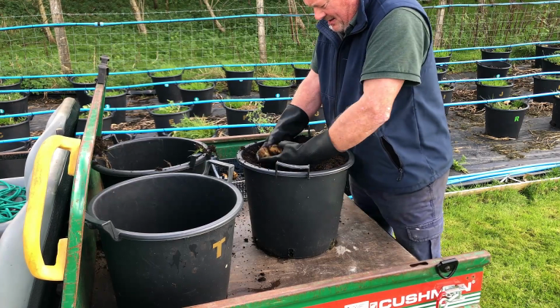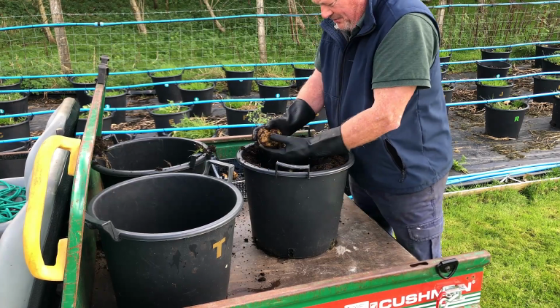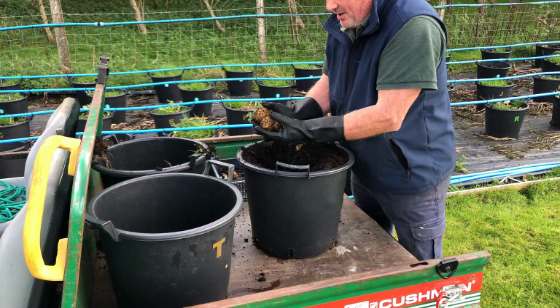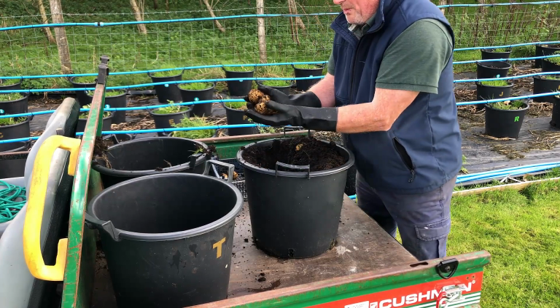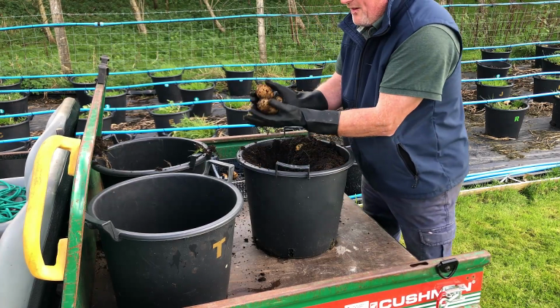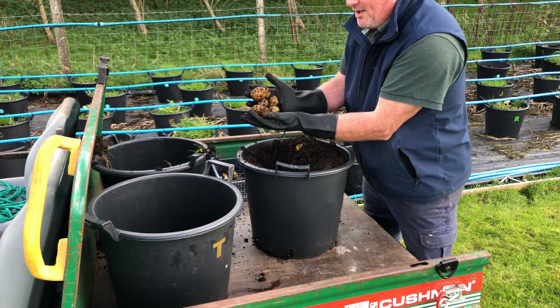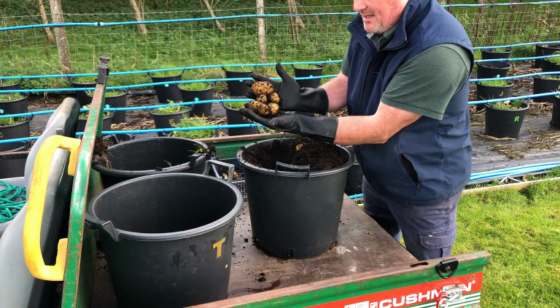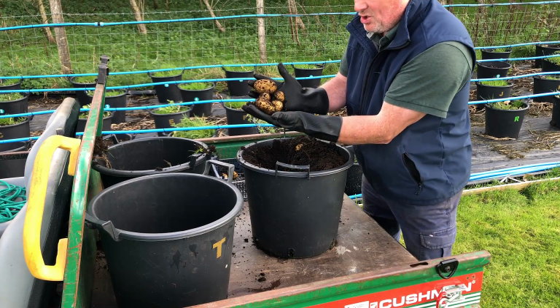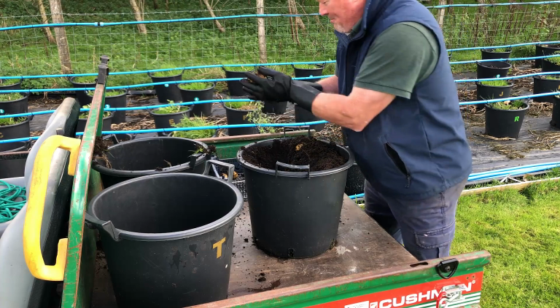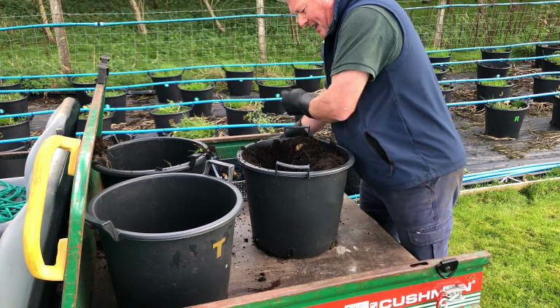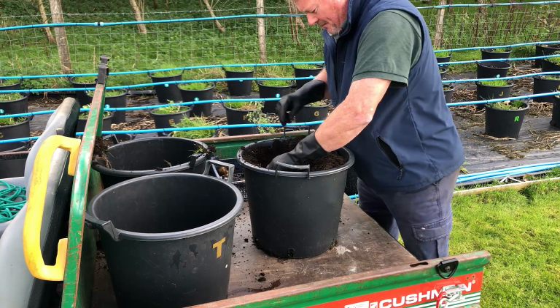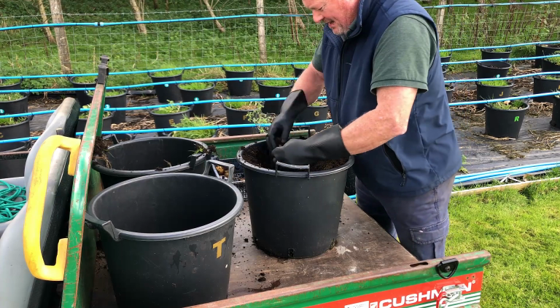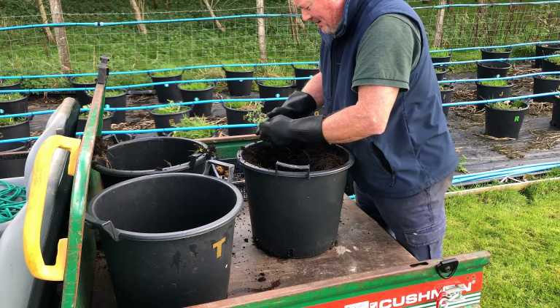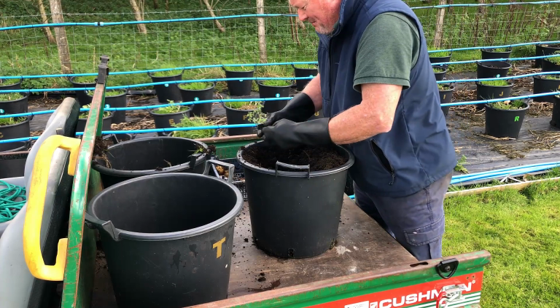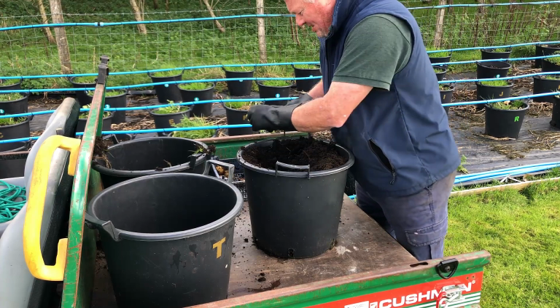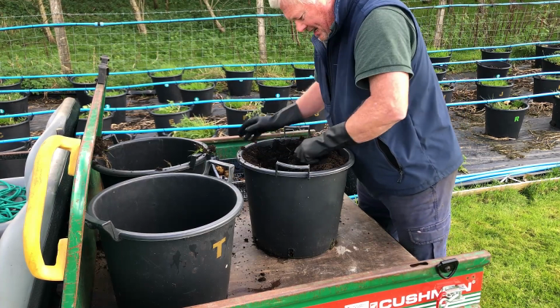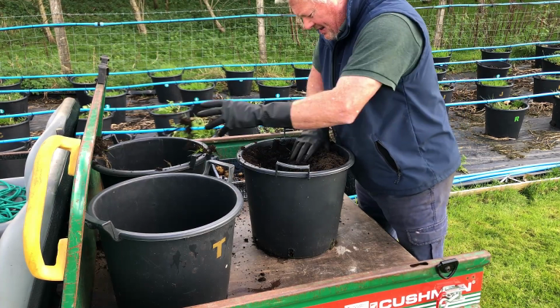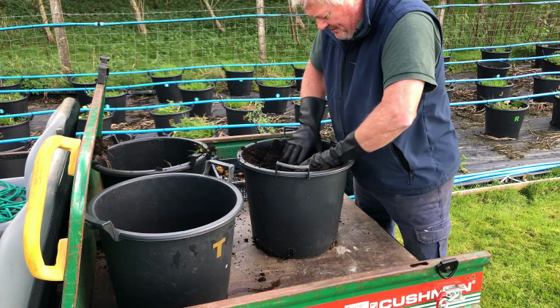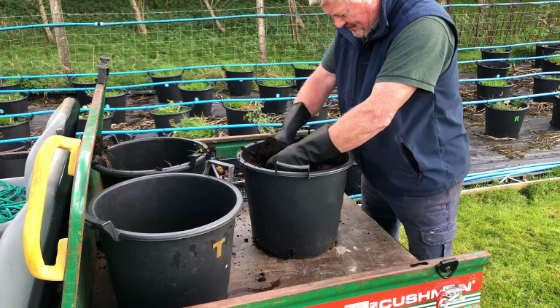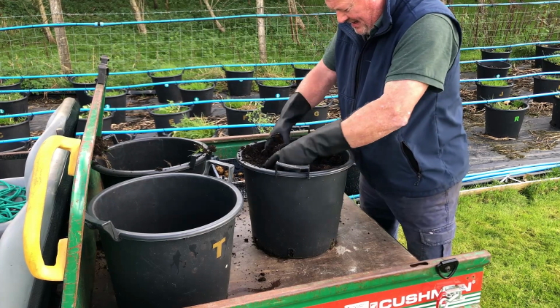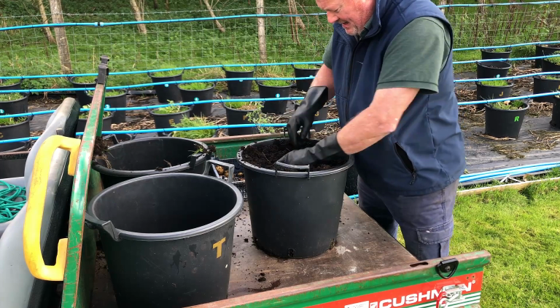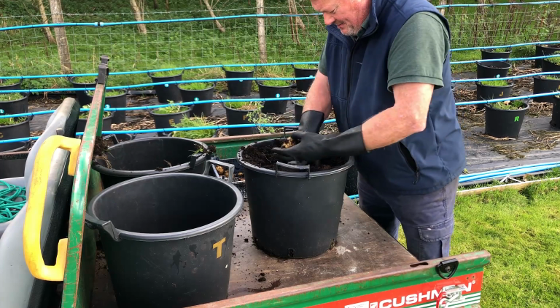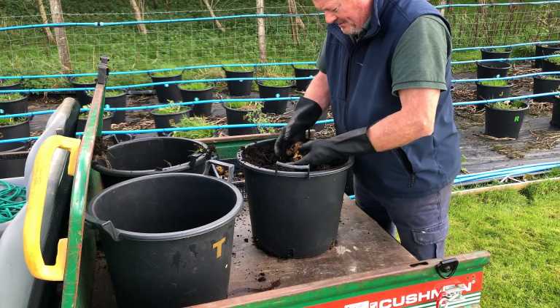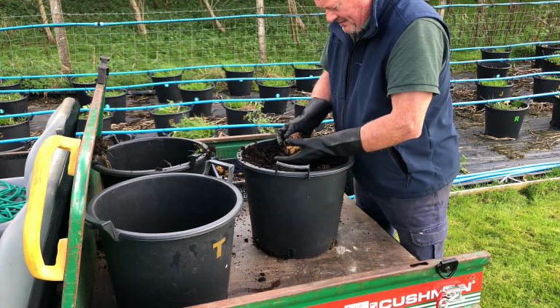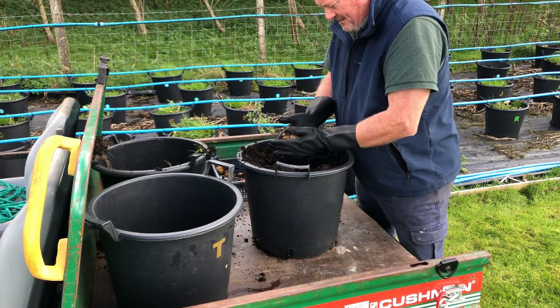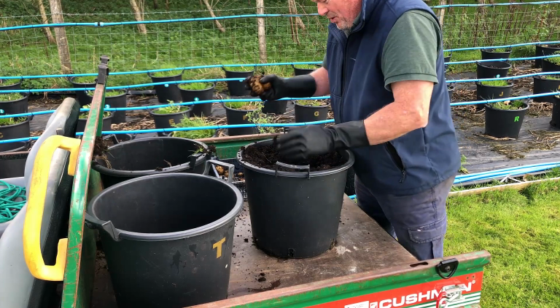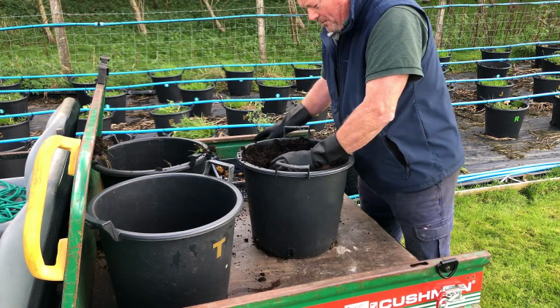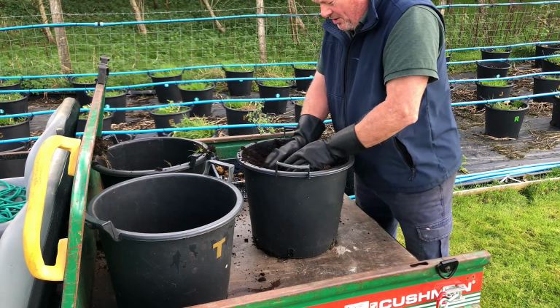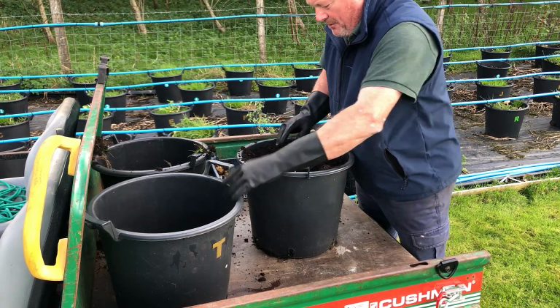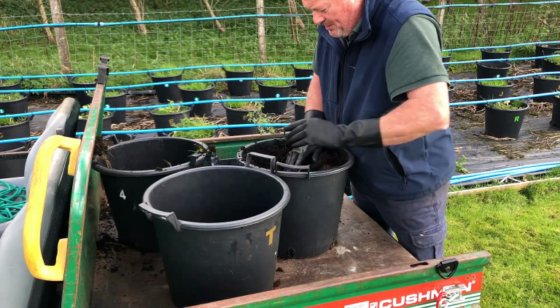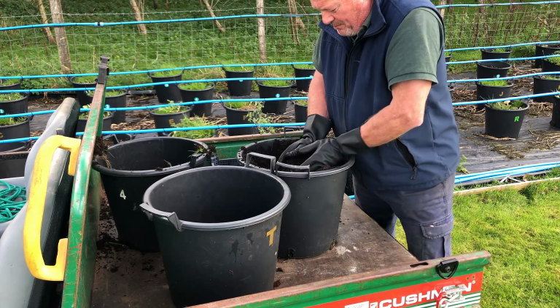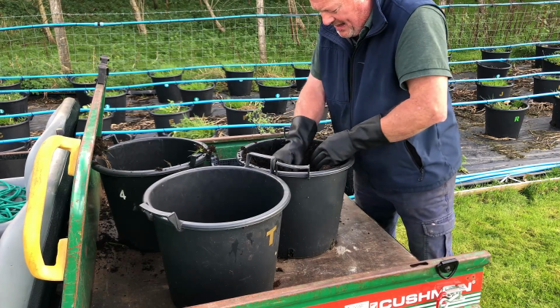Look, look, look — right before your very eyes, it's just like magic. Could it be magic? Come on, beautiful! Right, let me start putting some of this compost back in there.